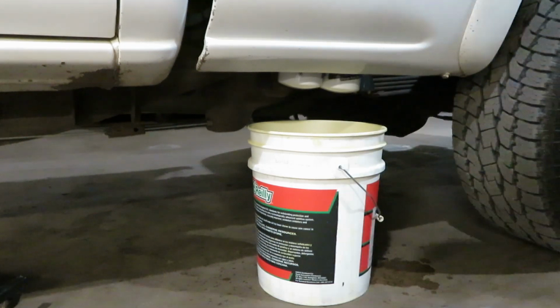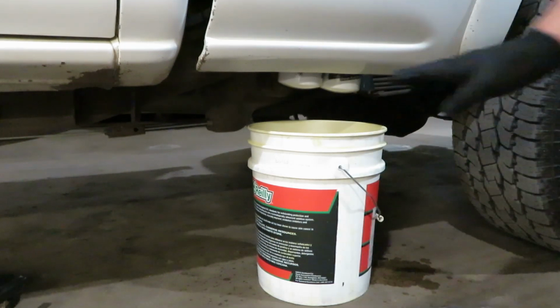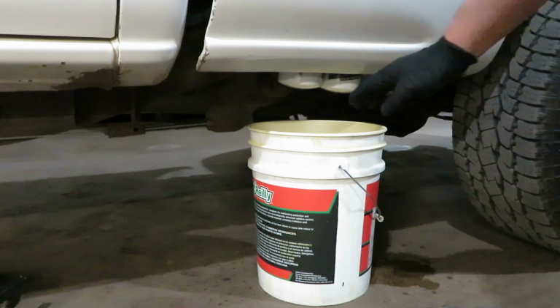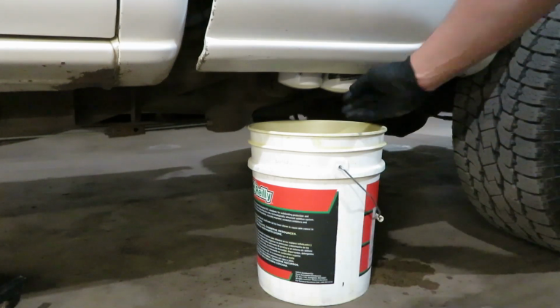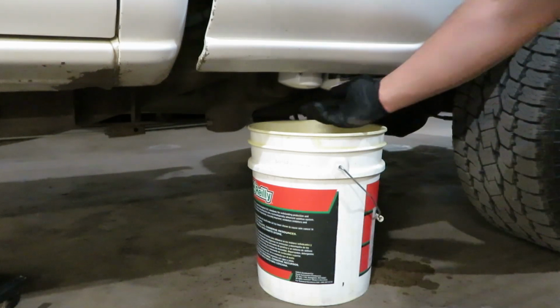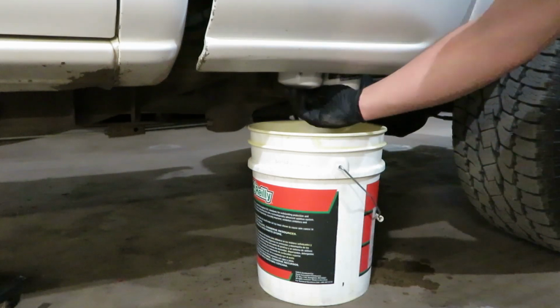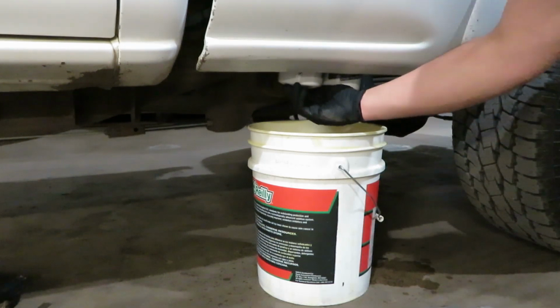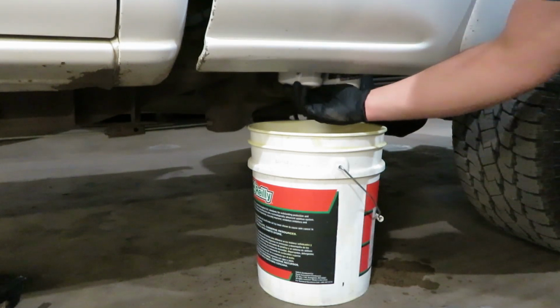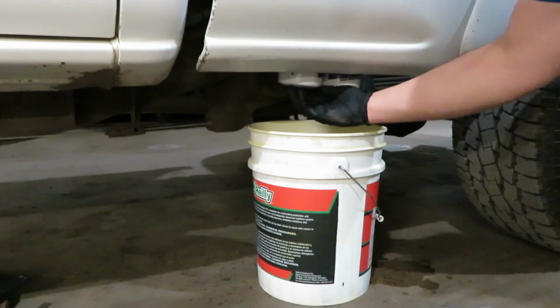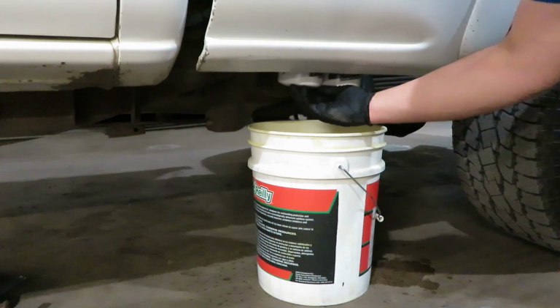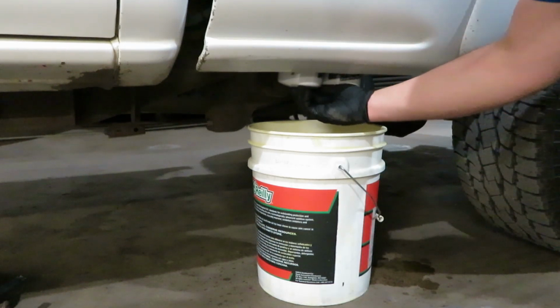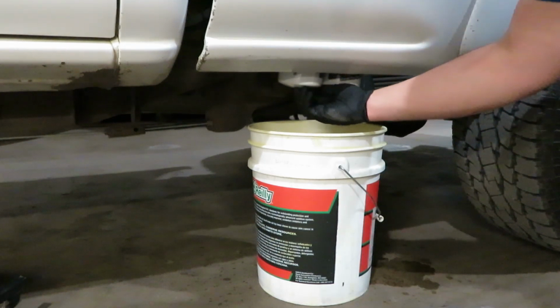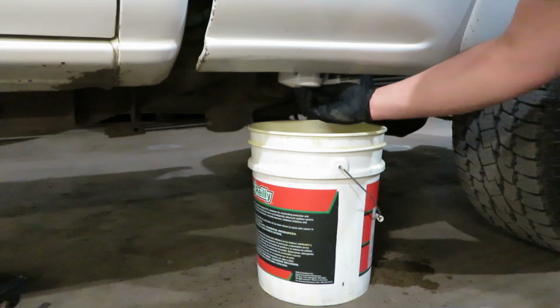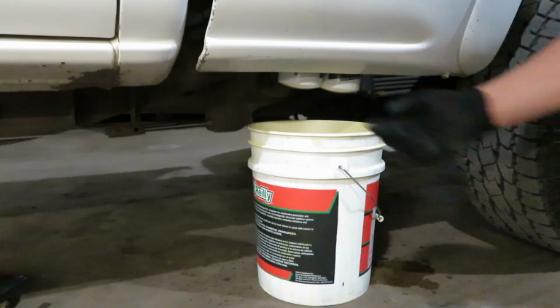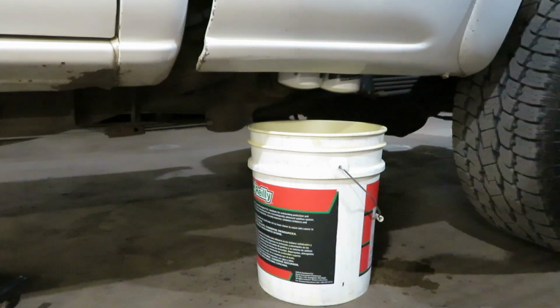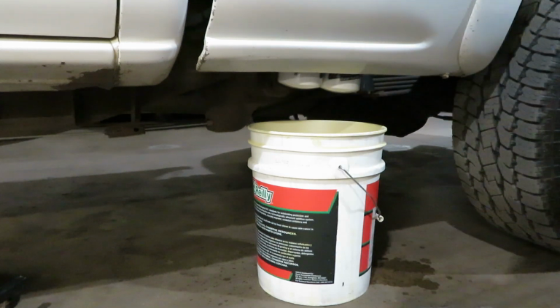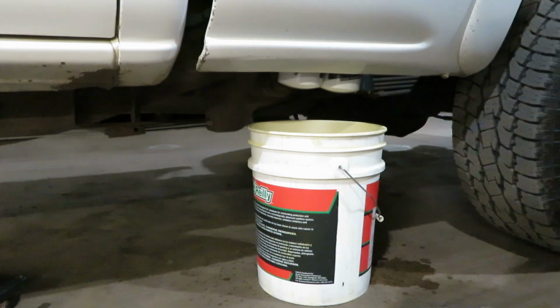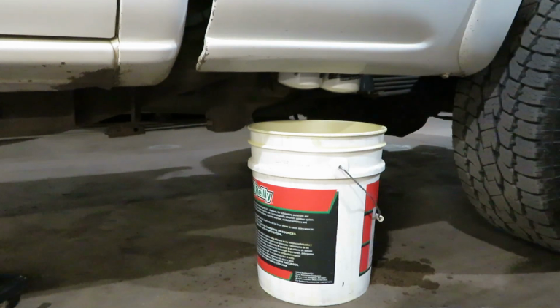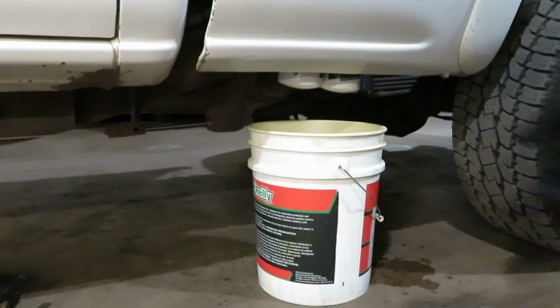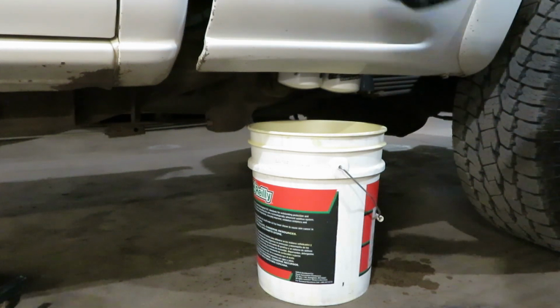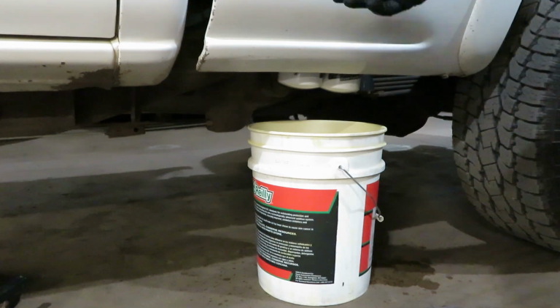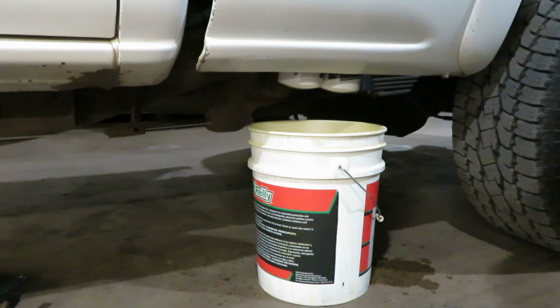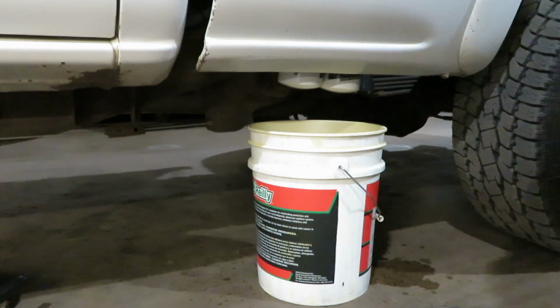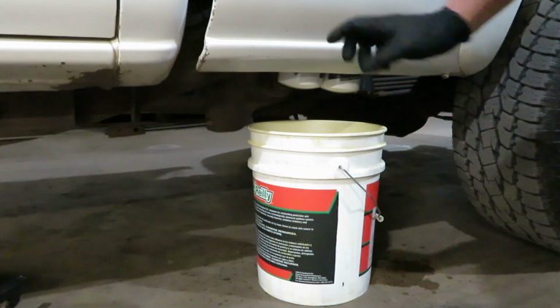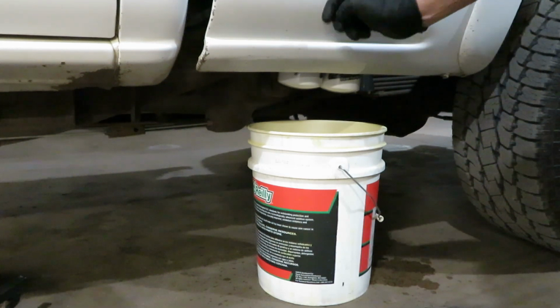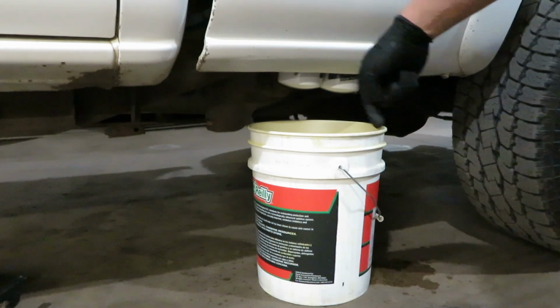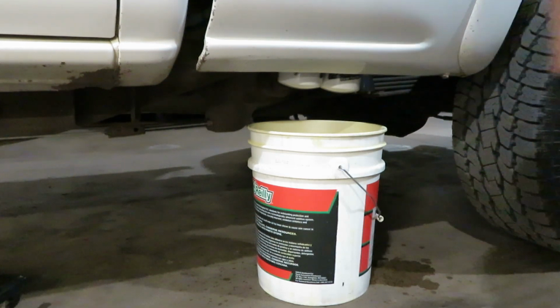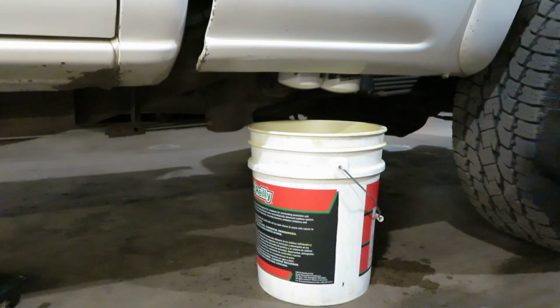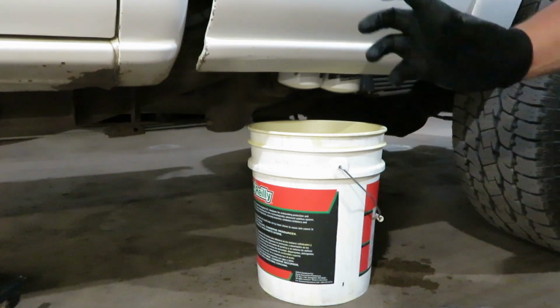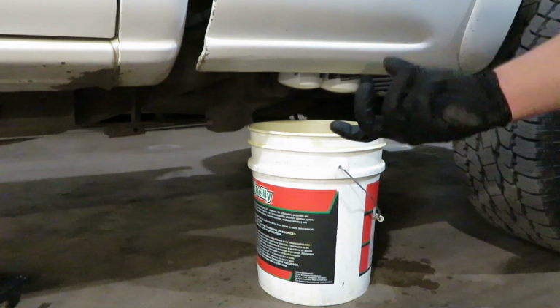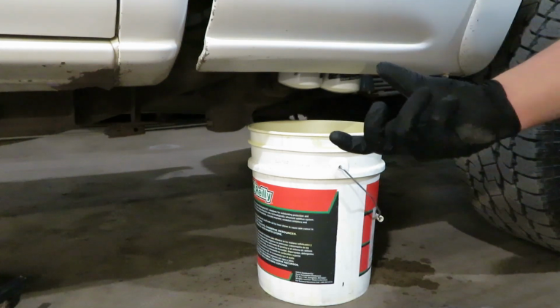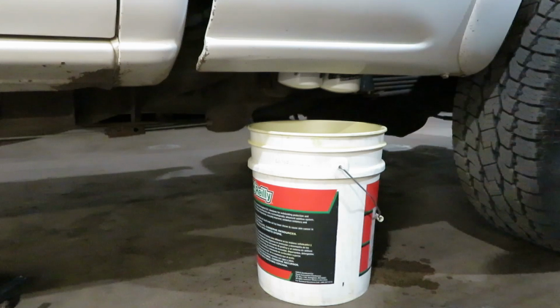Now that those filters are on, the water separator filter right here is loose. We're going to go ahead and turn the key on — it's going to fill those filters. Once it starts spewing fuel, we'll tighten it up.